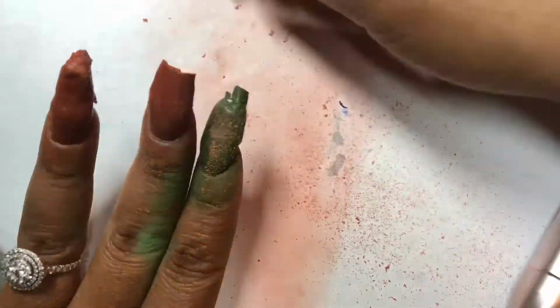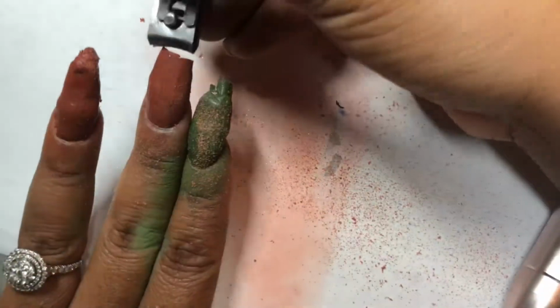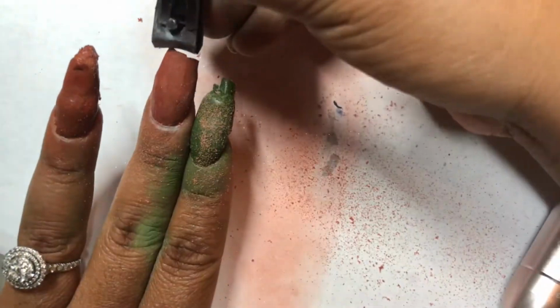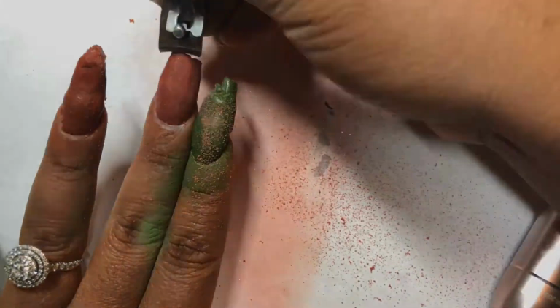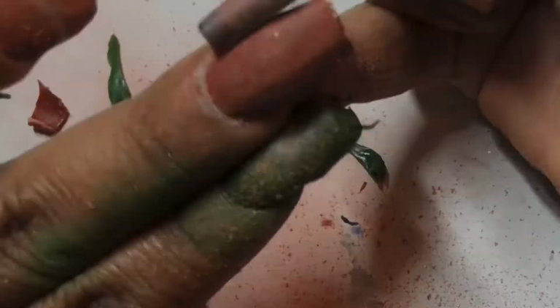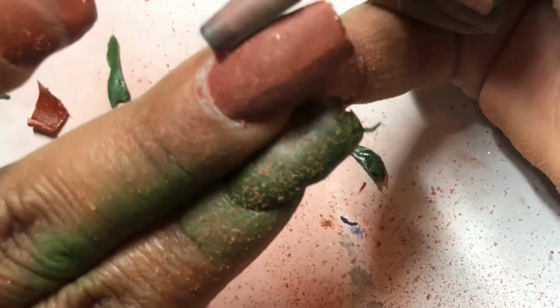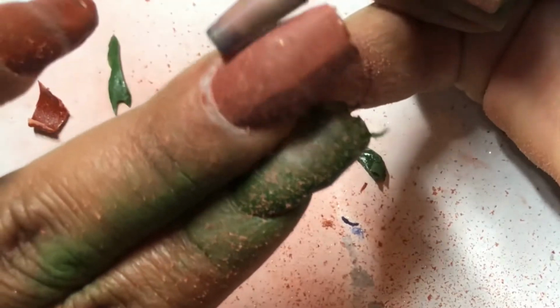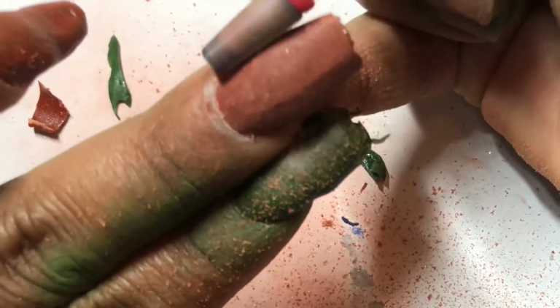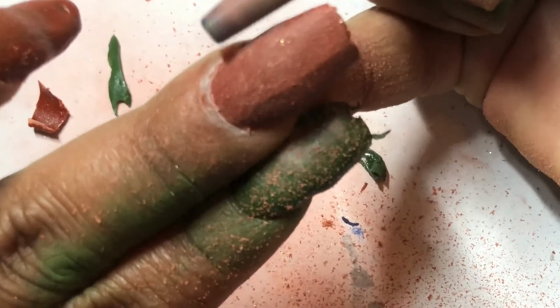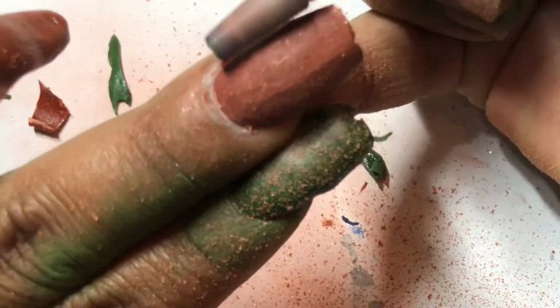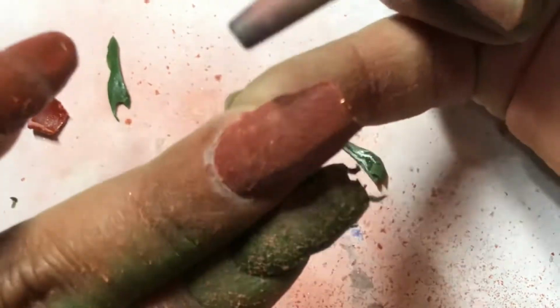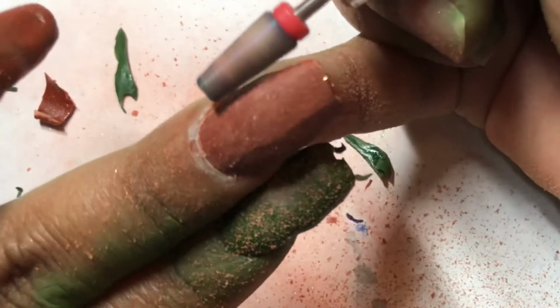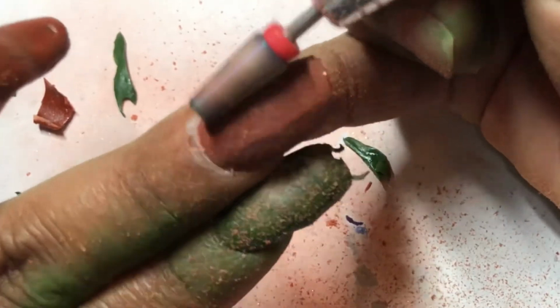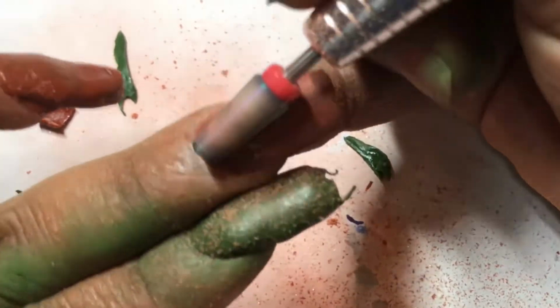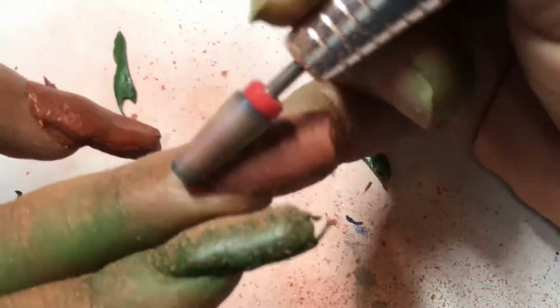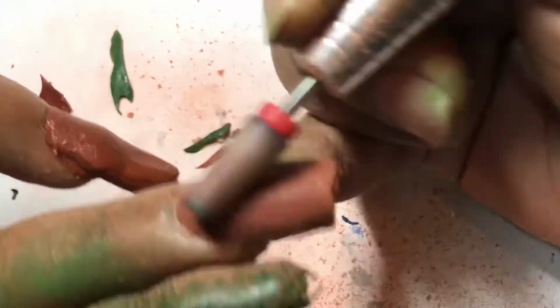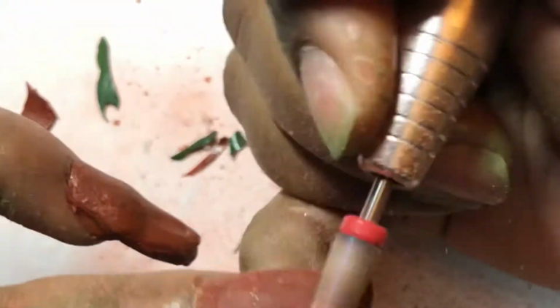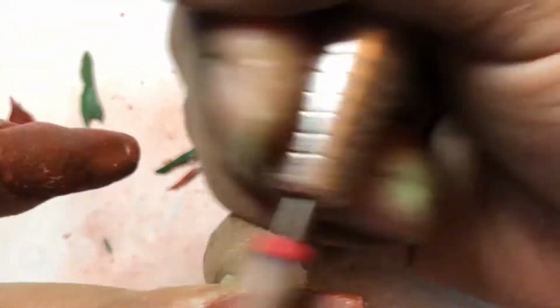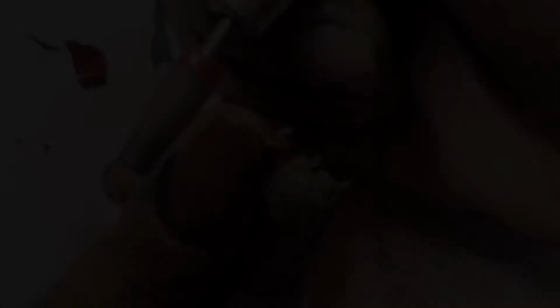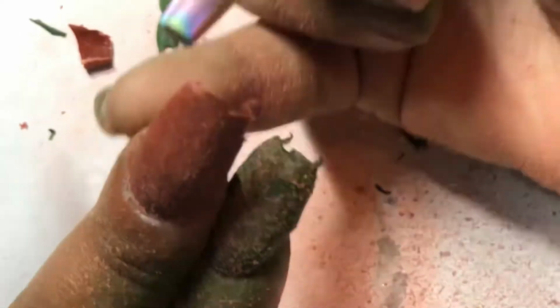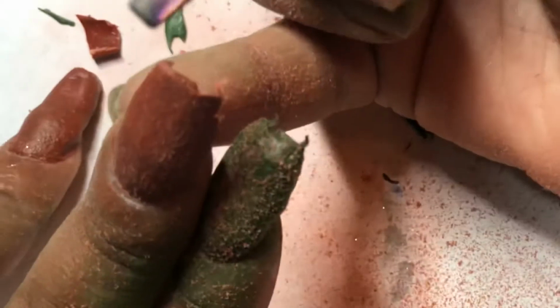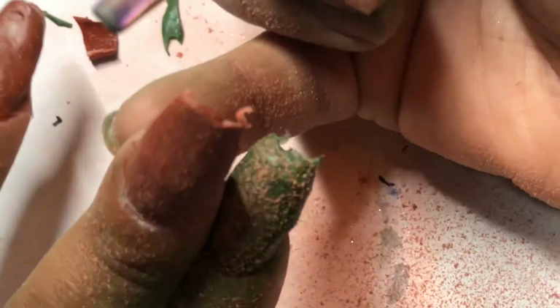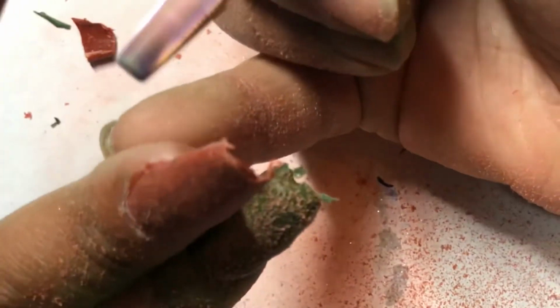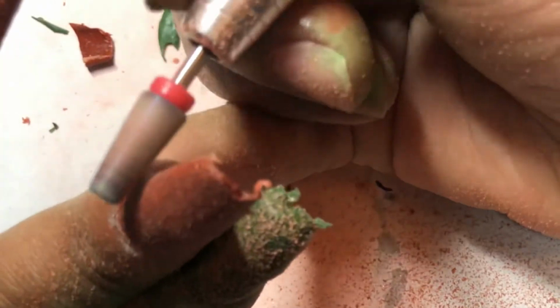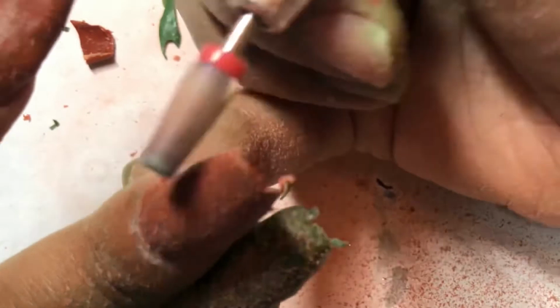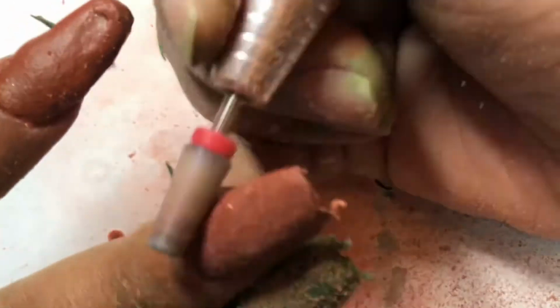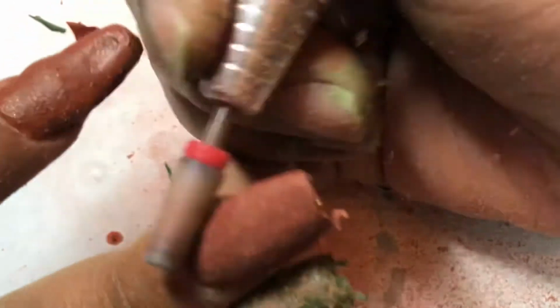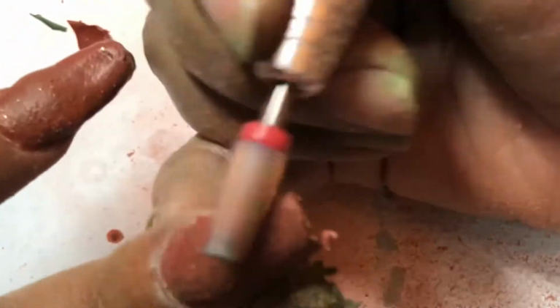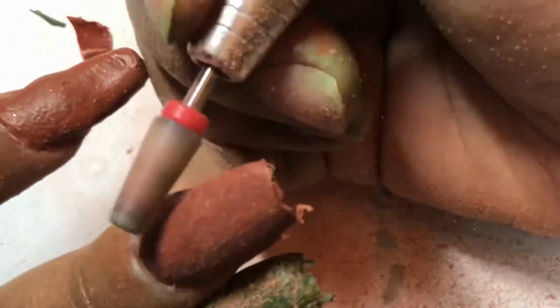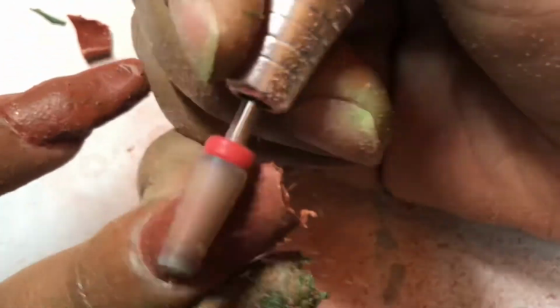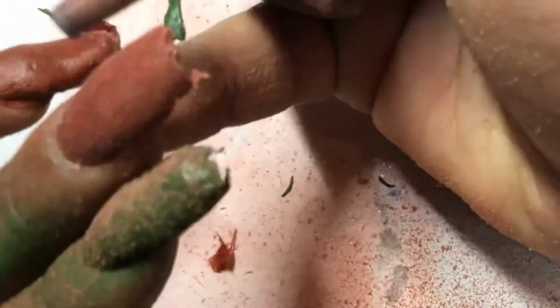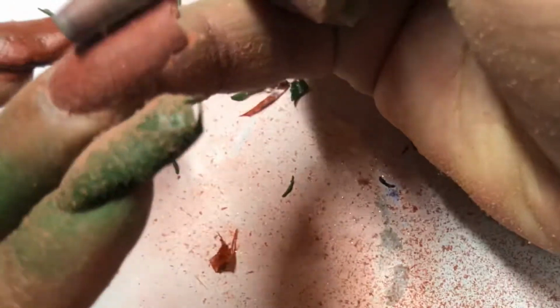After I was done making all this mess, I clipped these nails down because I just really wanted some short nails. Then I used my new drill bit that I absolutely love - I'll be talking about that in my next video. And that's pretty much it, guys.